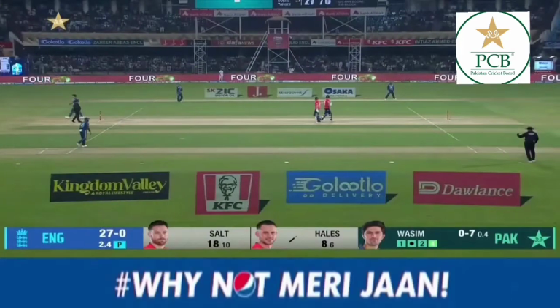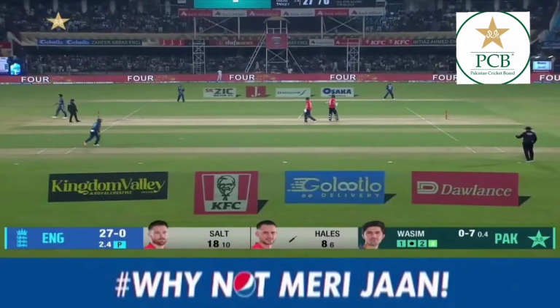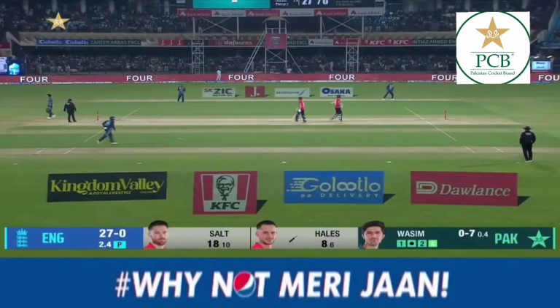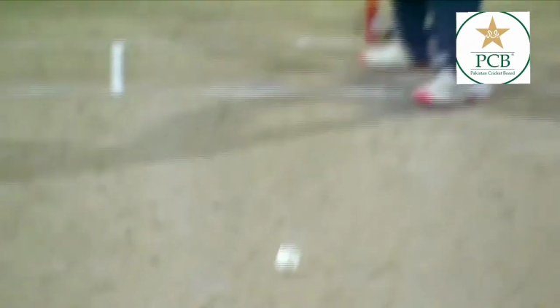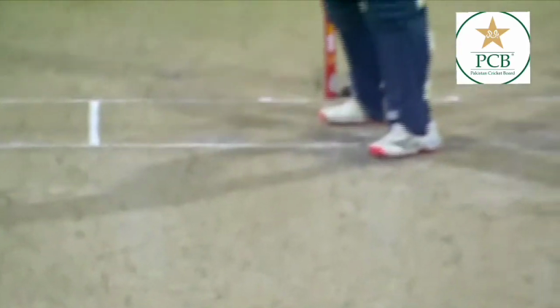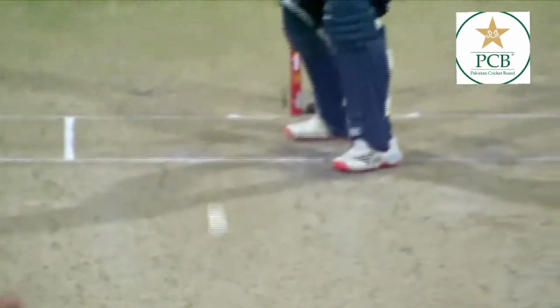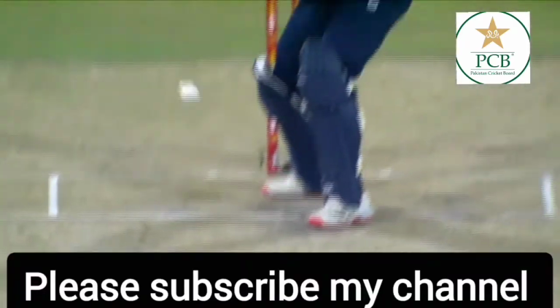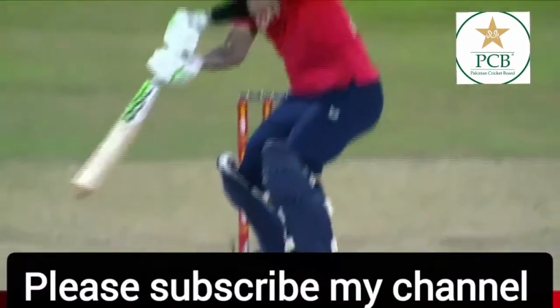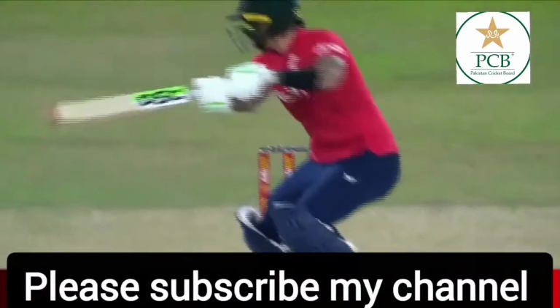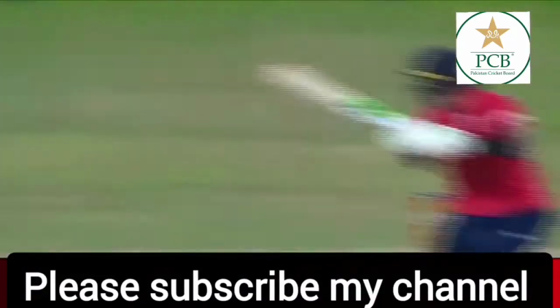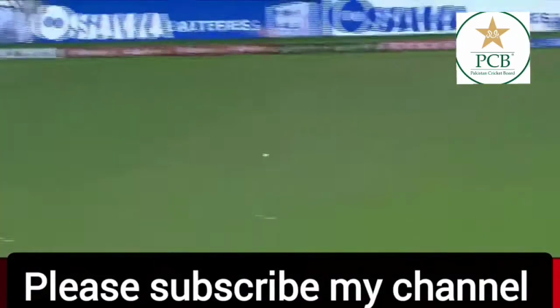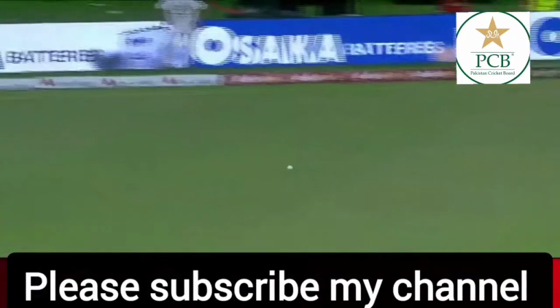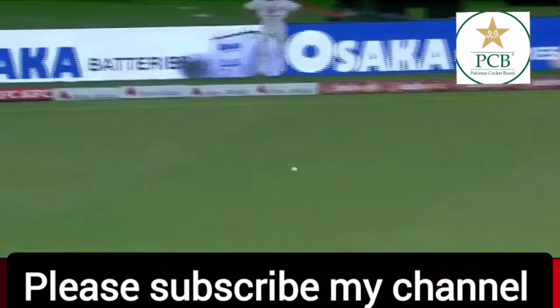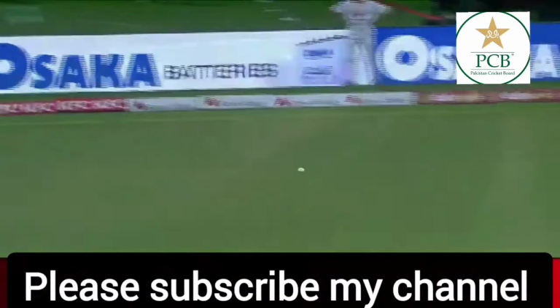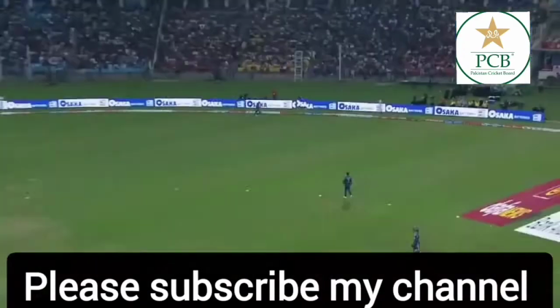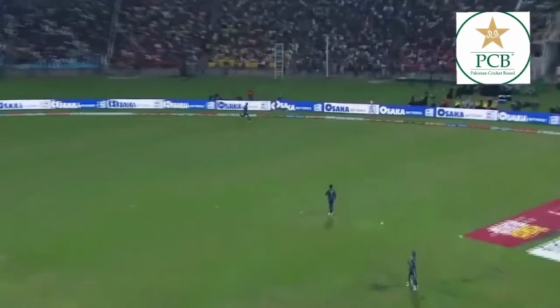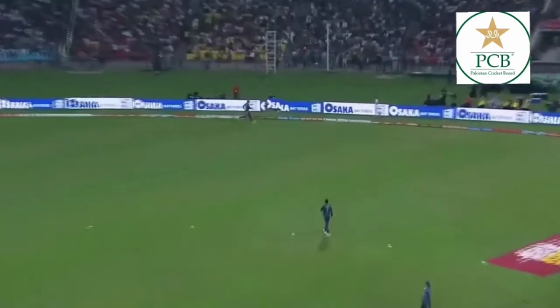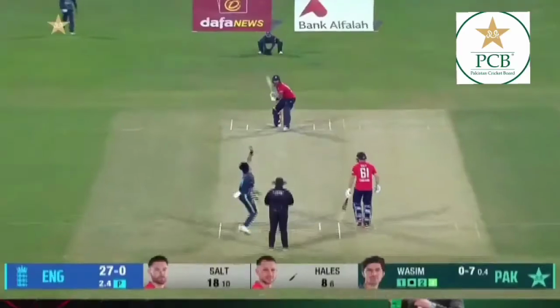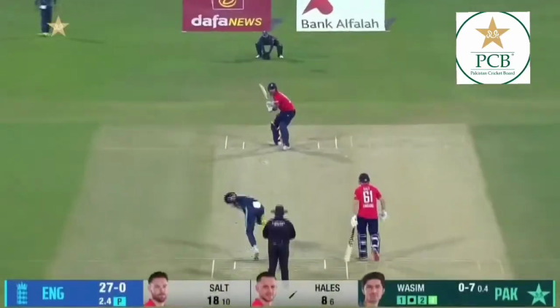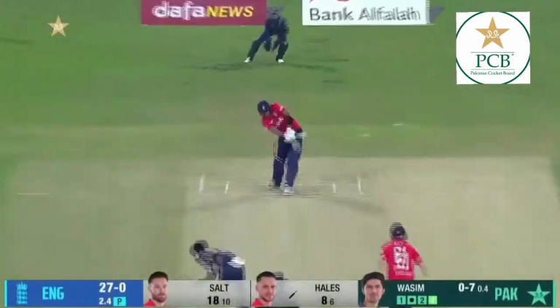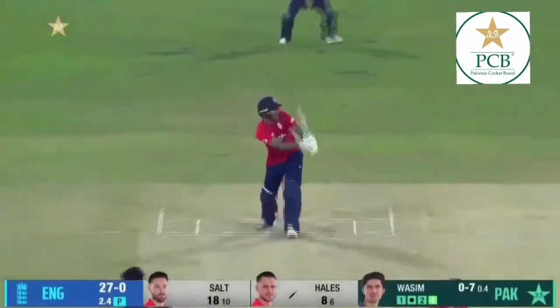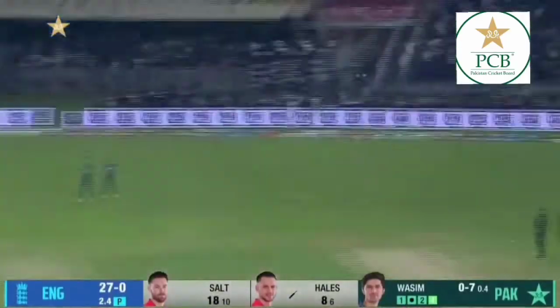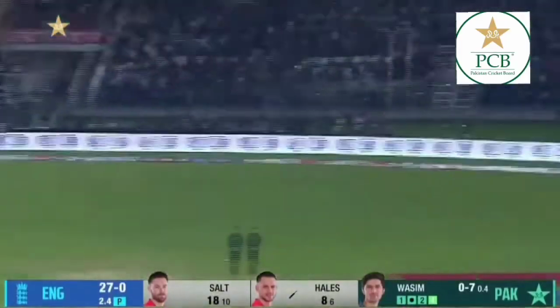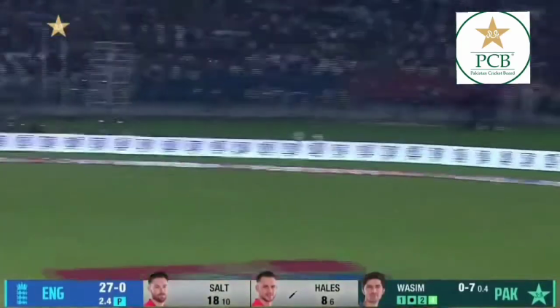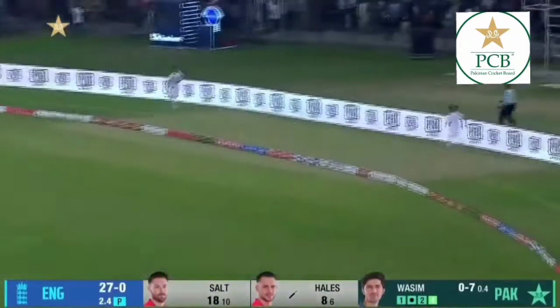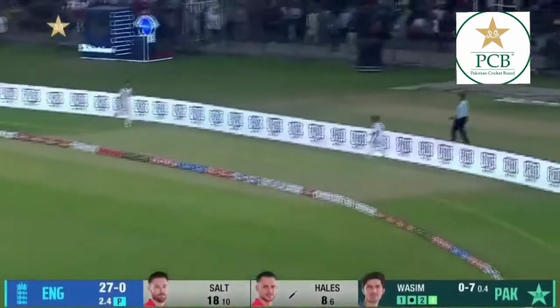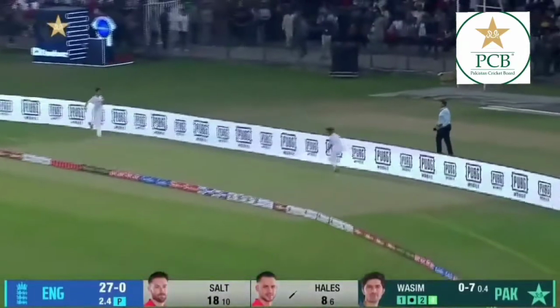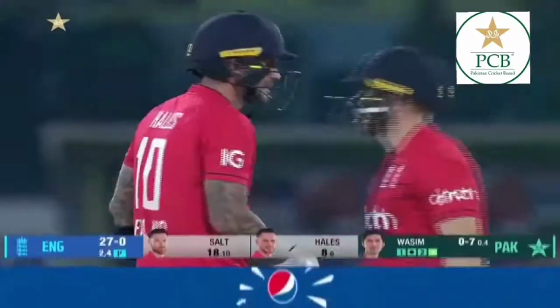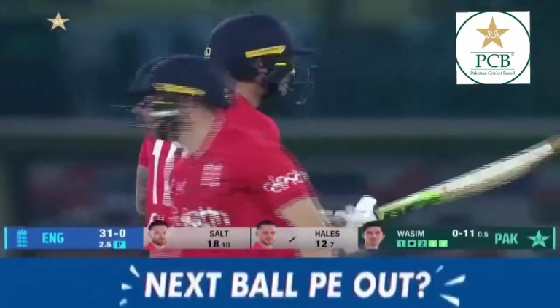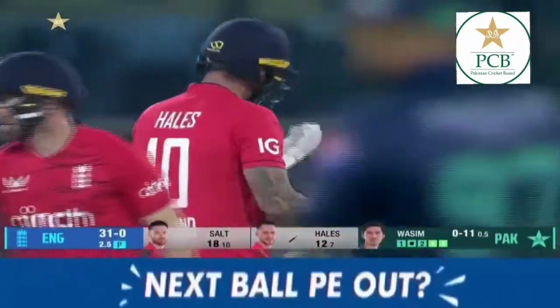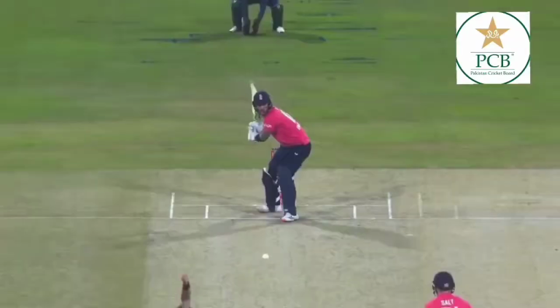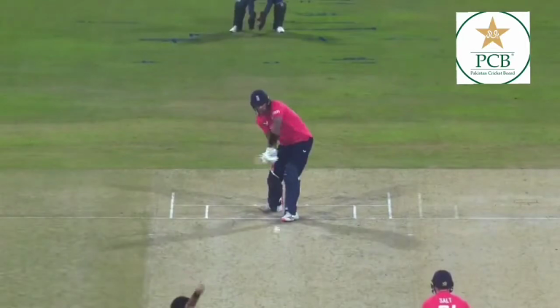The third man was placed down there. And it's timed so absolutely sweetly — flicked away, one bounce, four through mid-wicket.